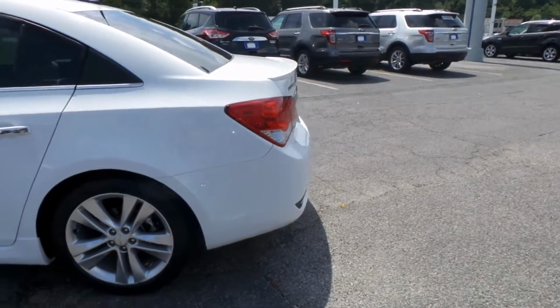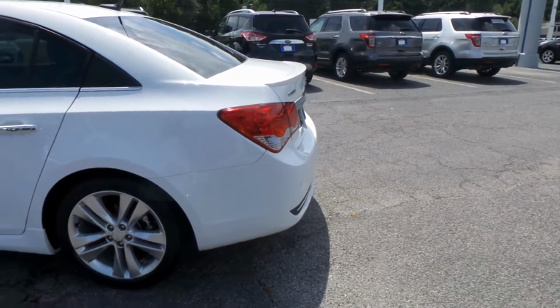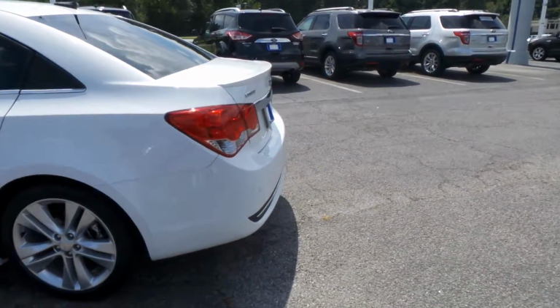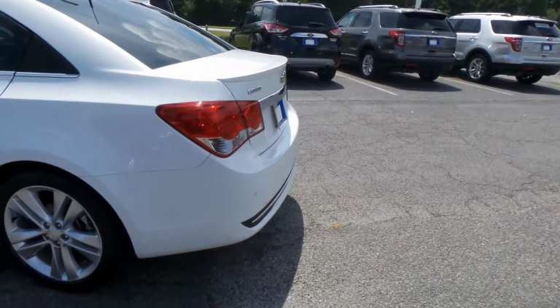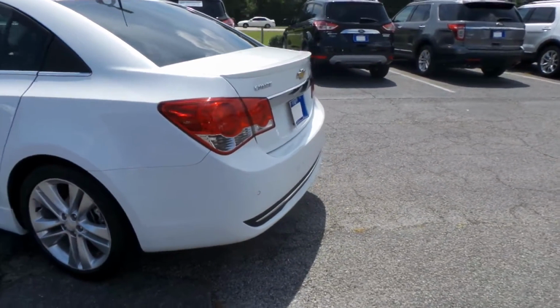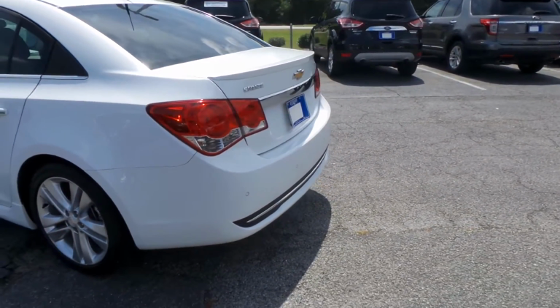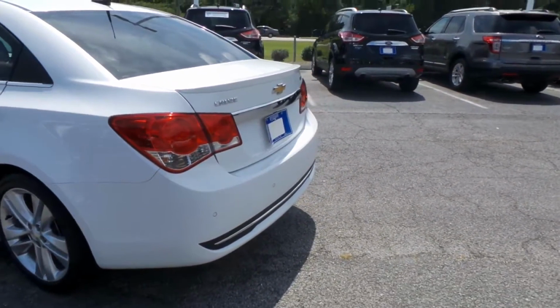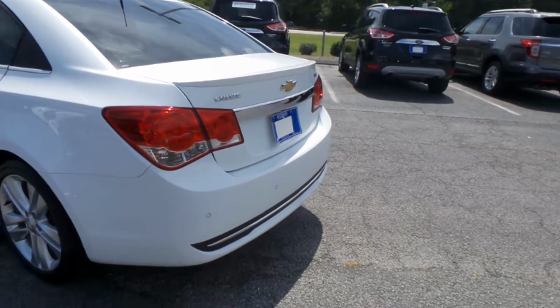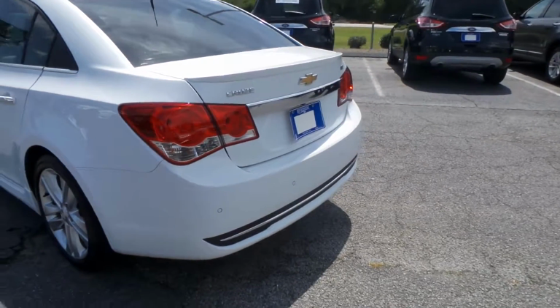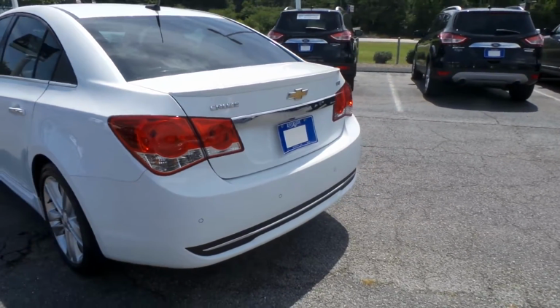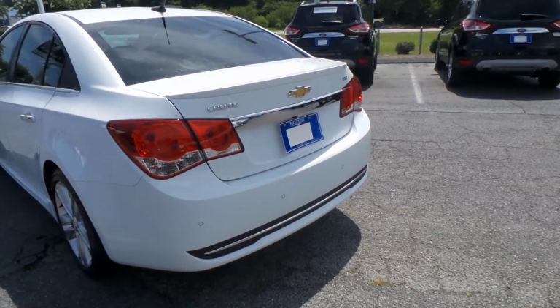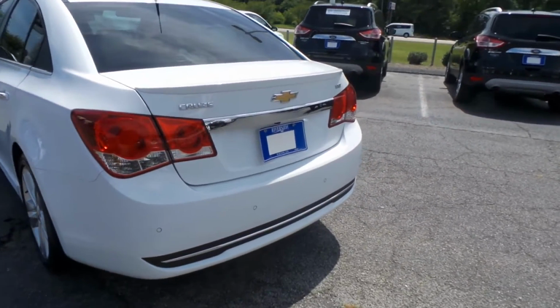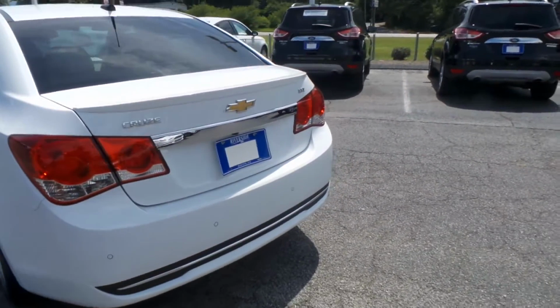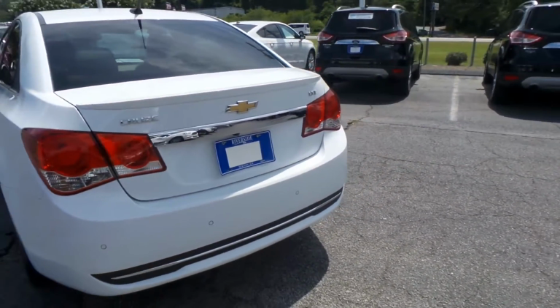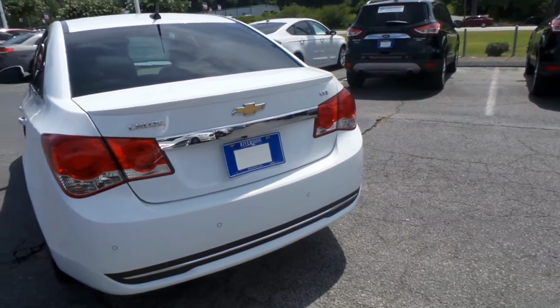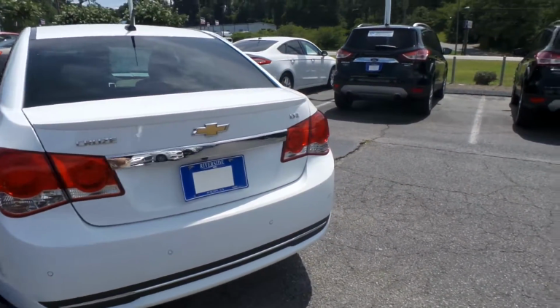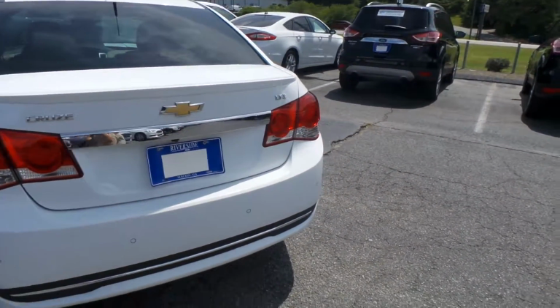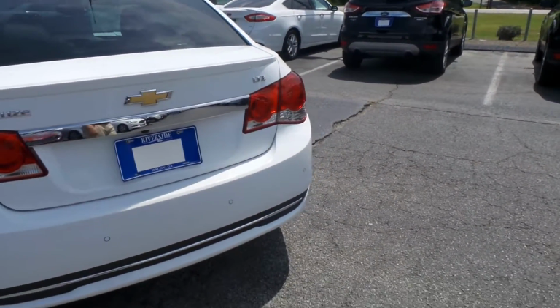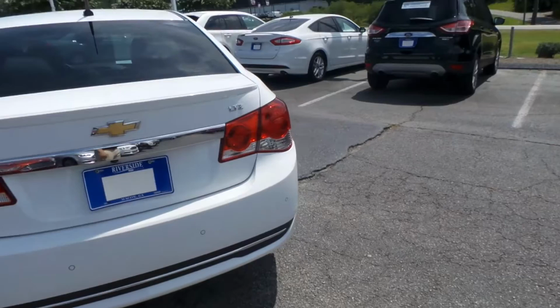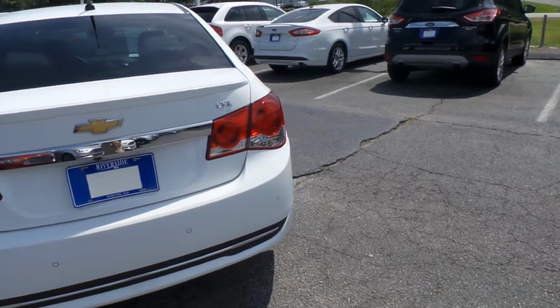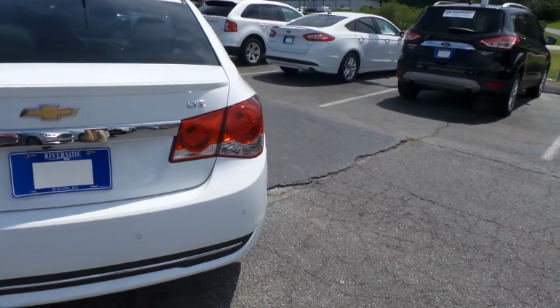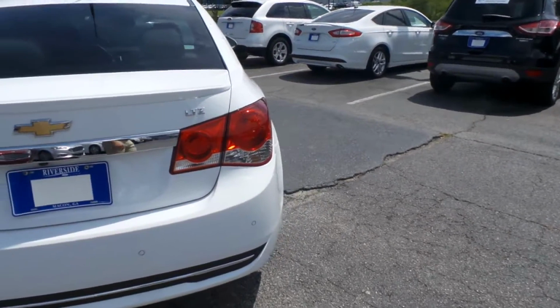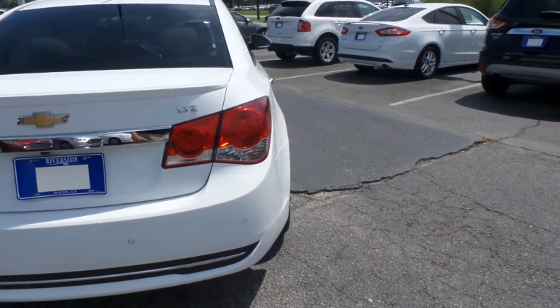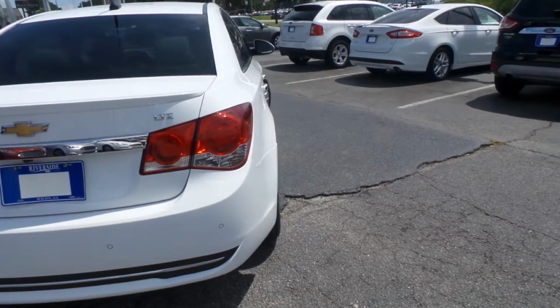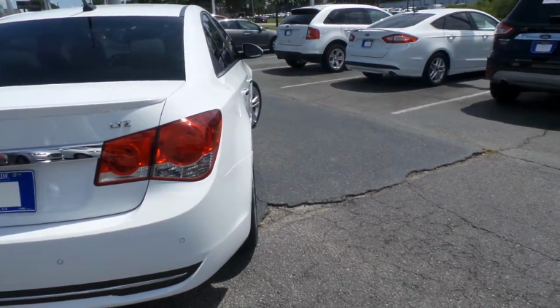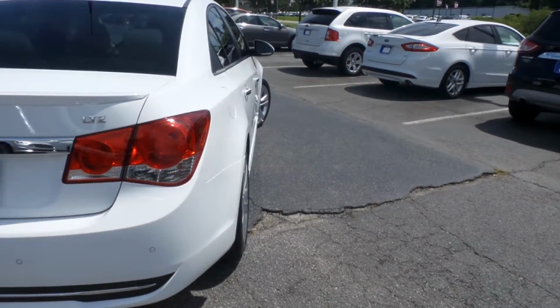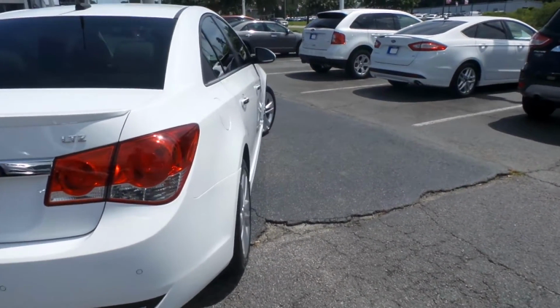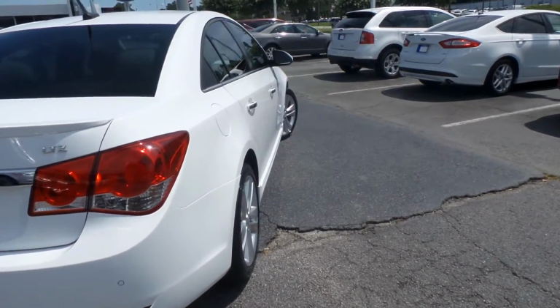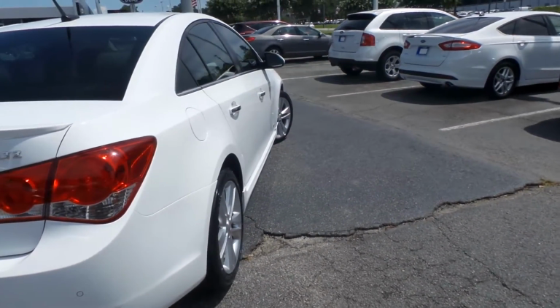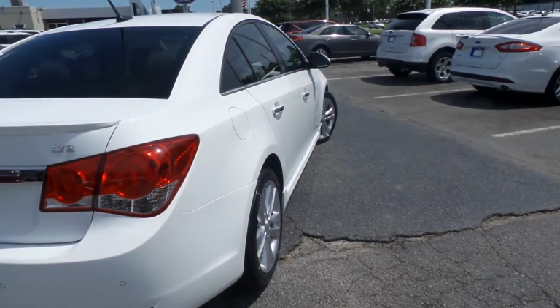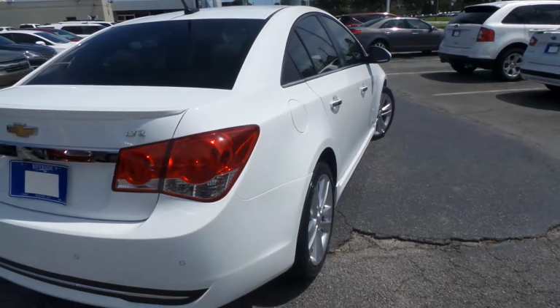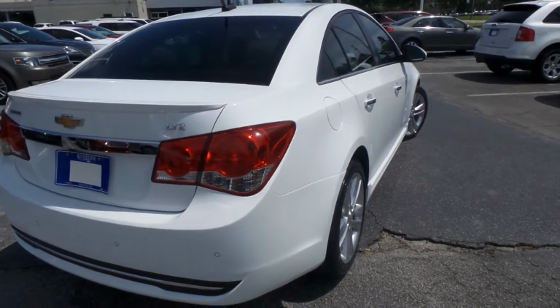It's an LTZ RS package — alloy wheels, tires are in great shape, keyless entry, remote start, kind of the whole nine yards on it. Navigation, rear view camera, parking sensors, leather.